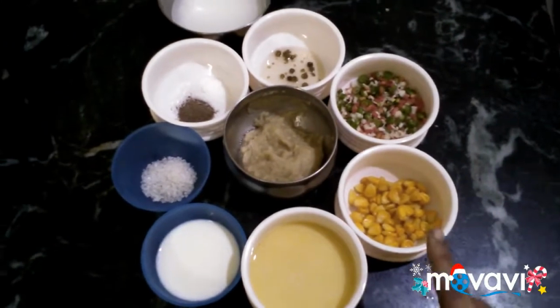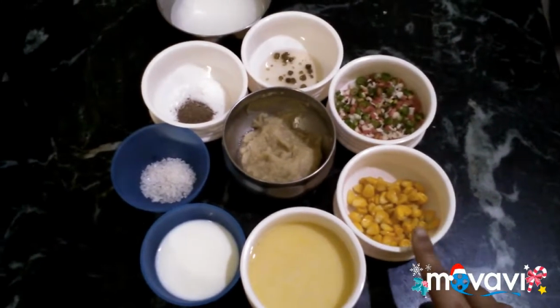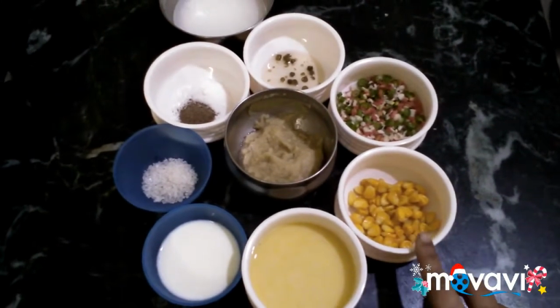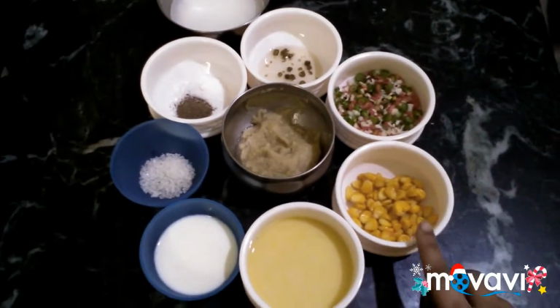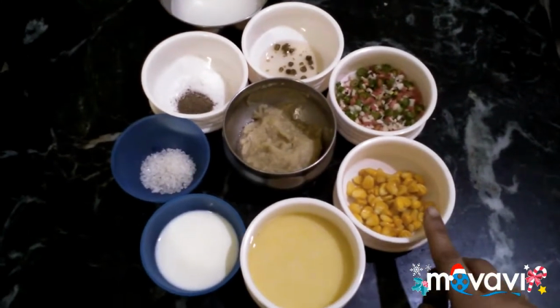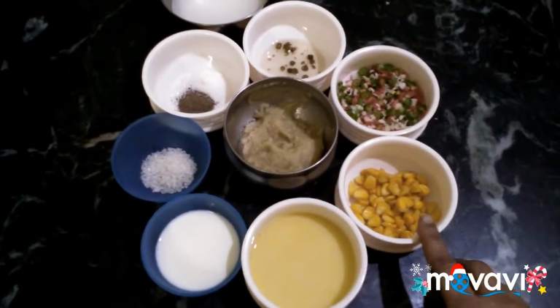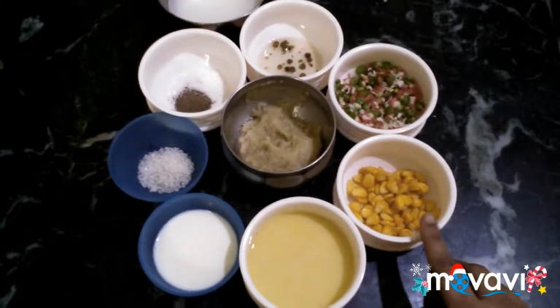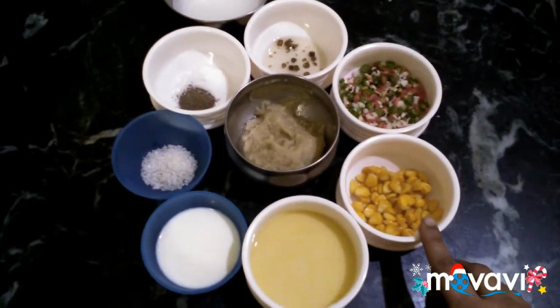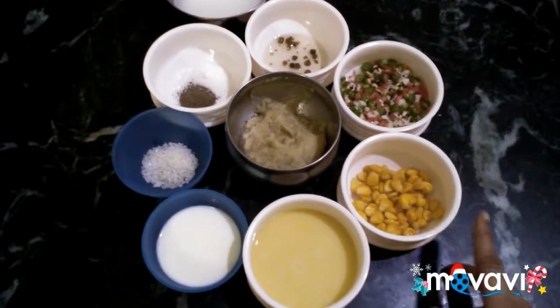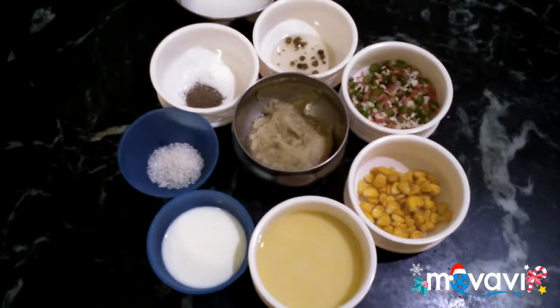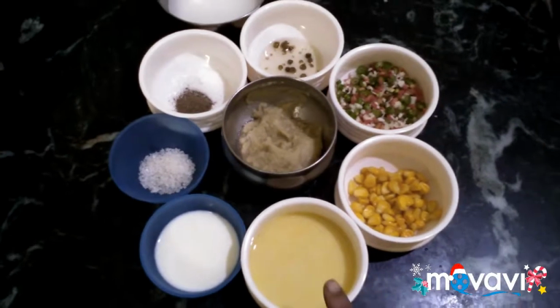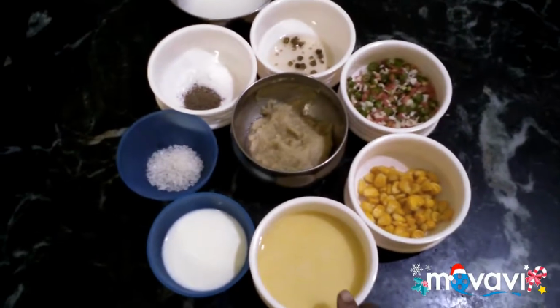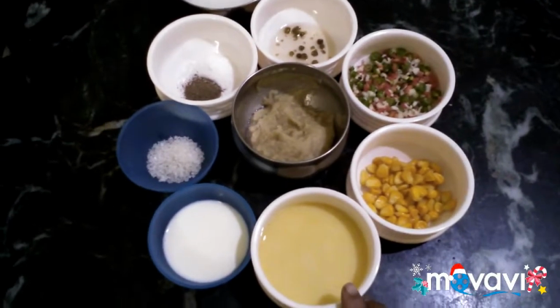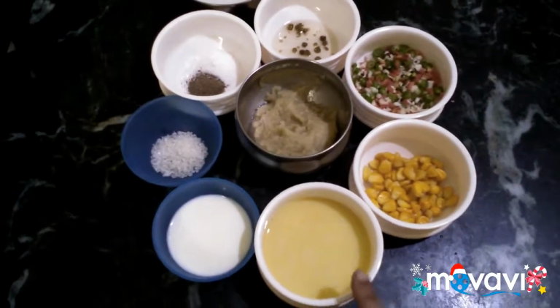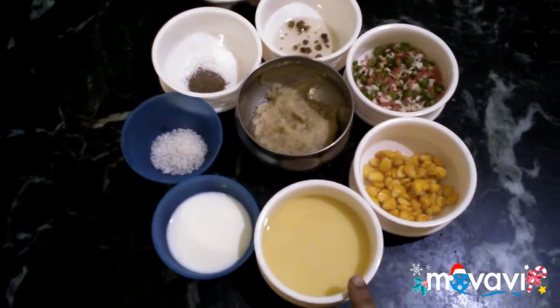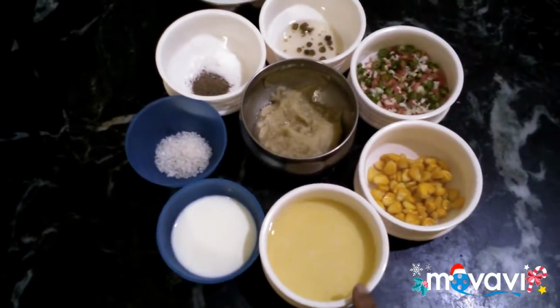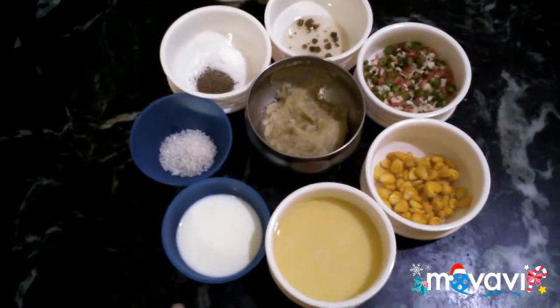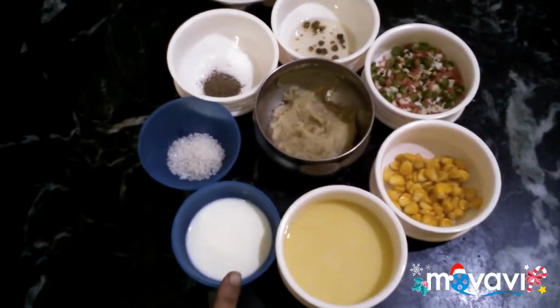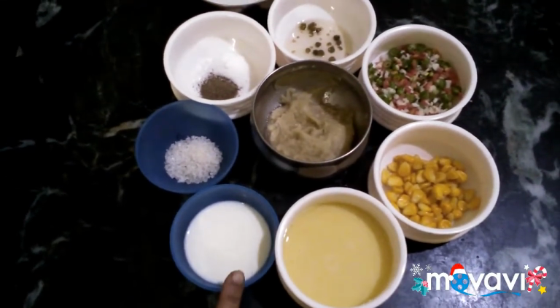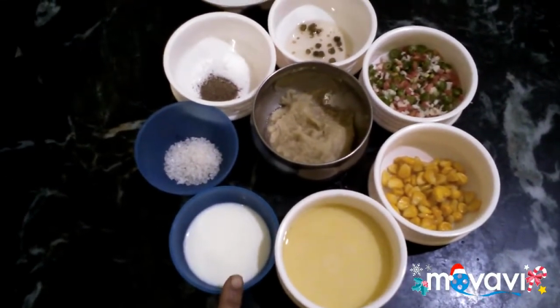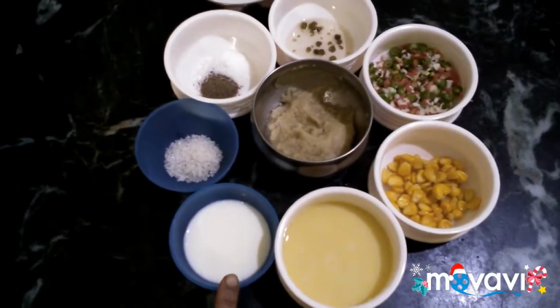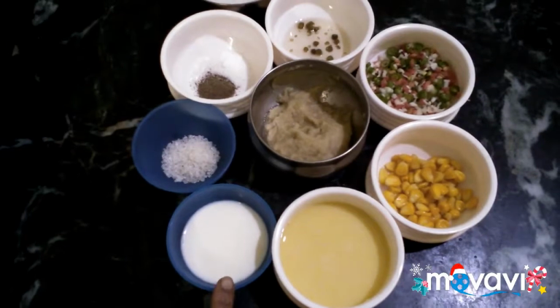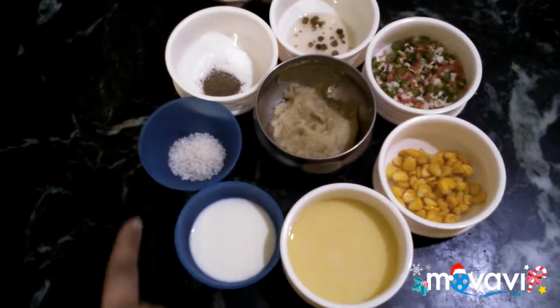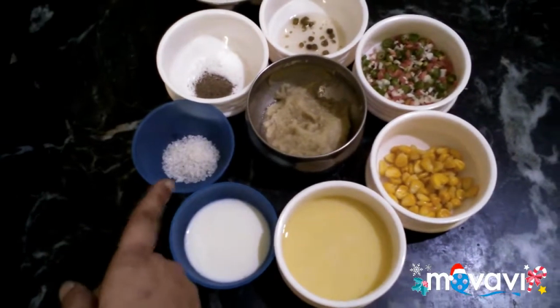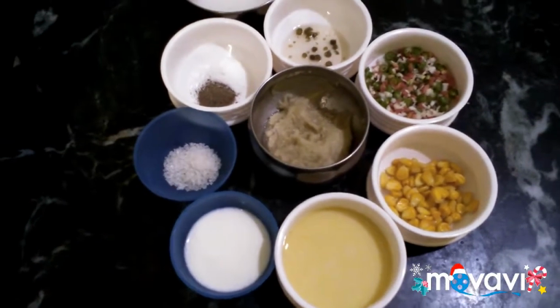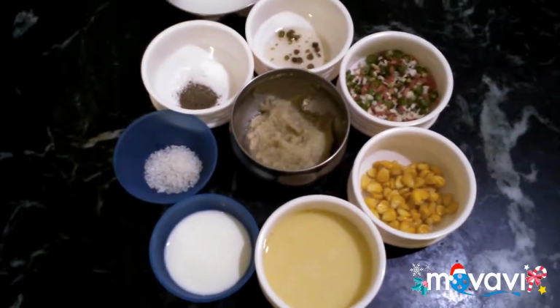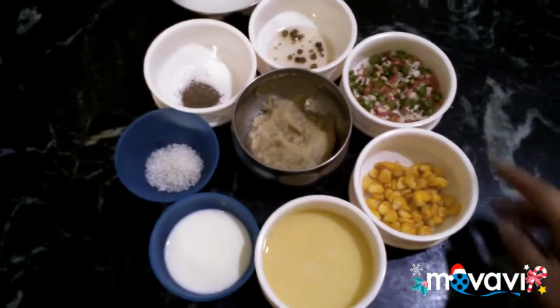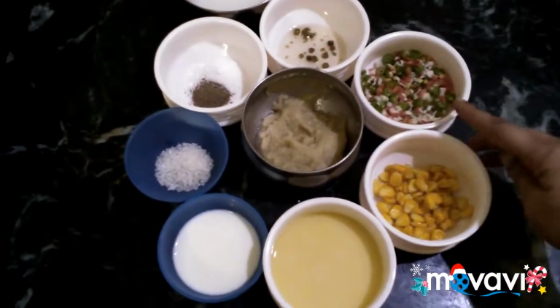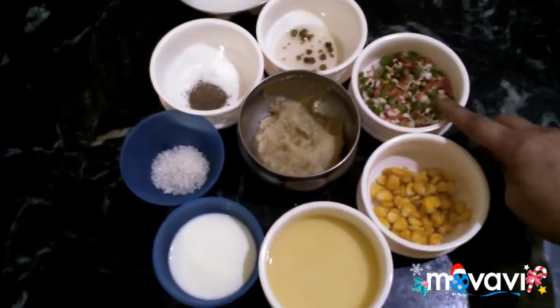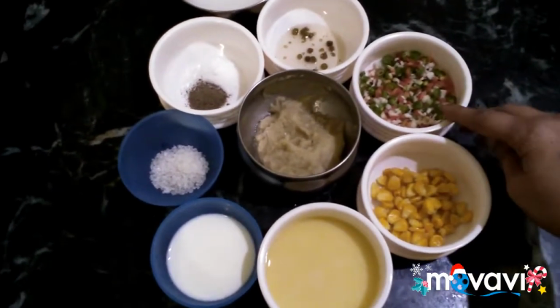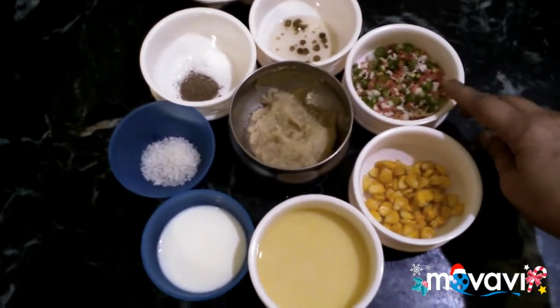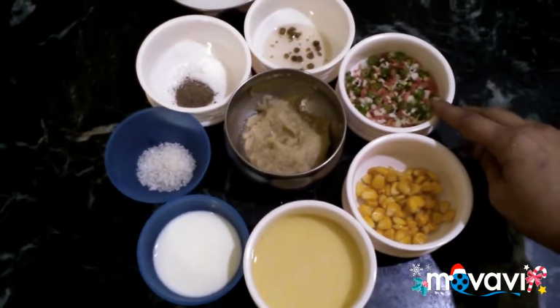2 spoons of sweet corn, 1 spoon of sweet corn, 1 spoon of salt, 1 spoon of sugar. I want the separate vegetables to be made.